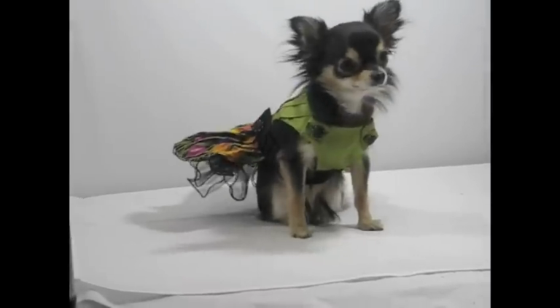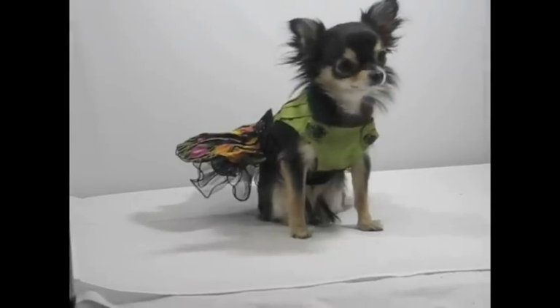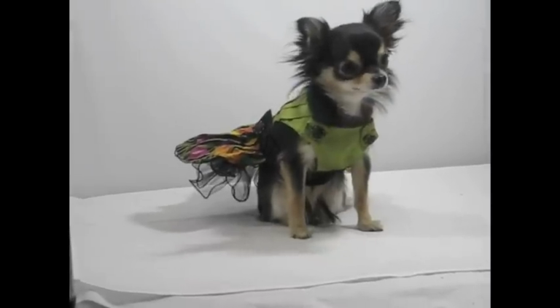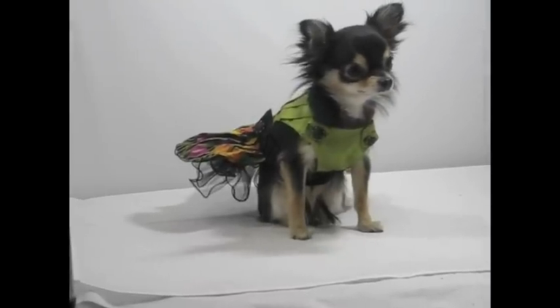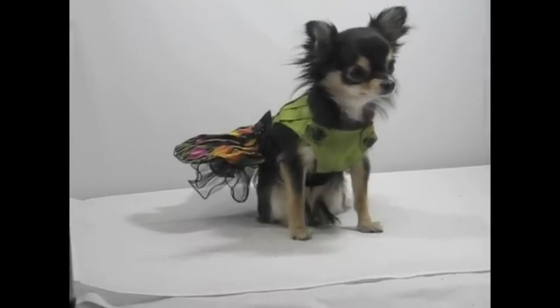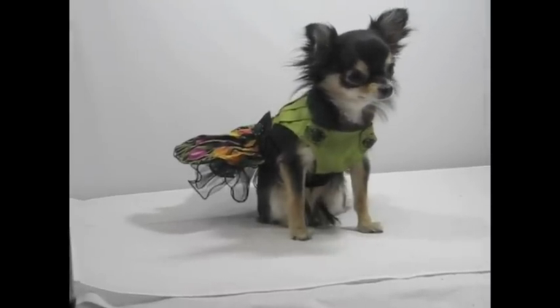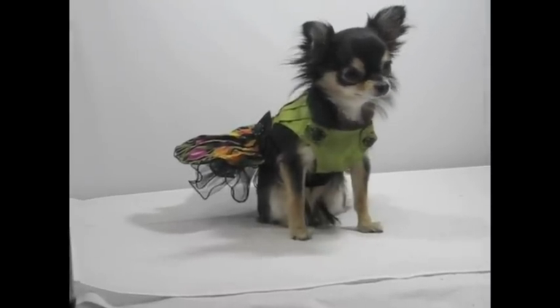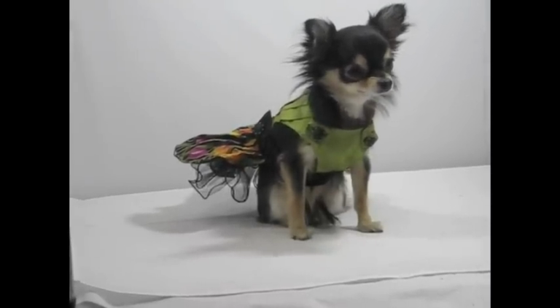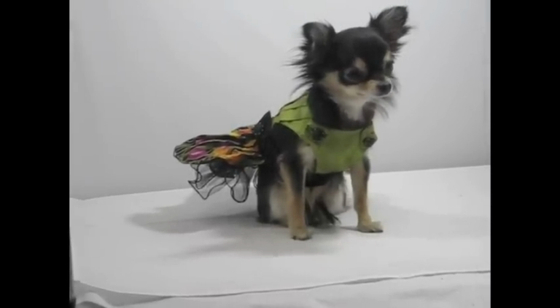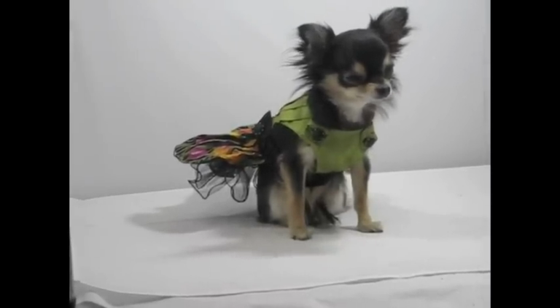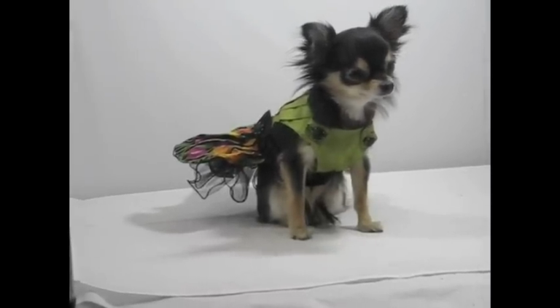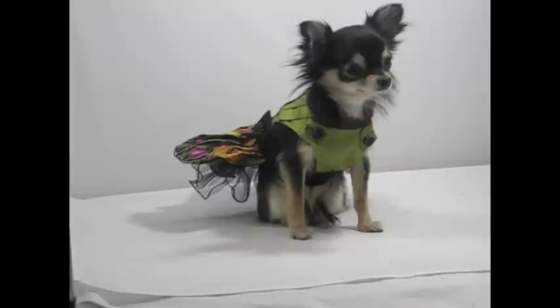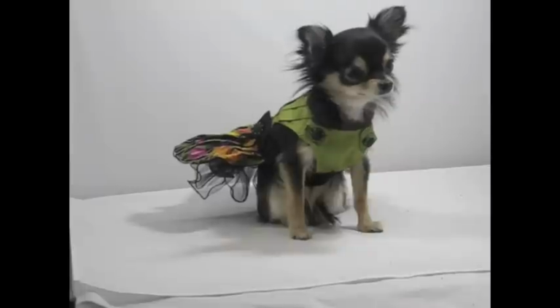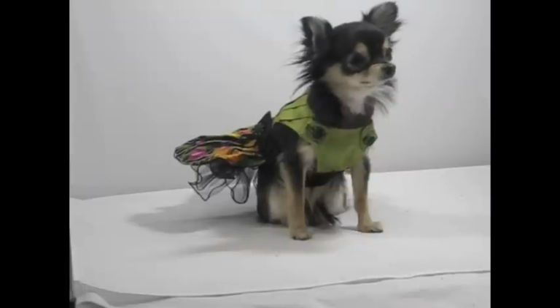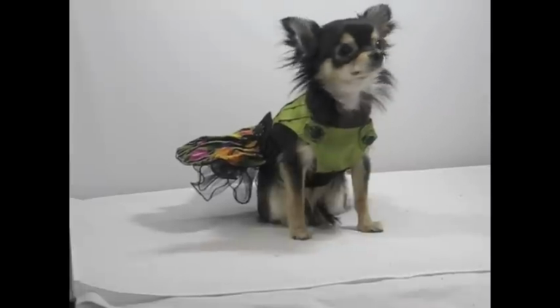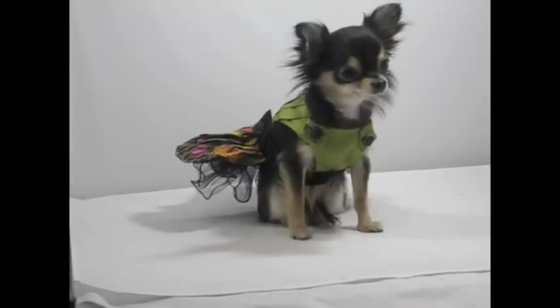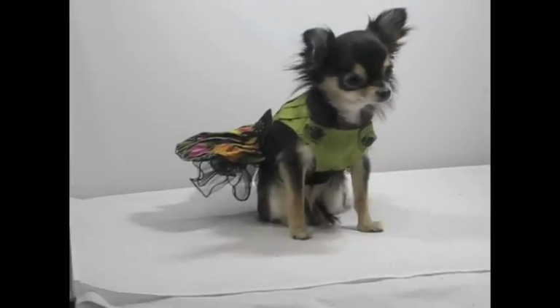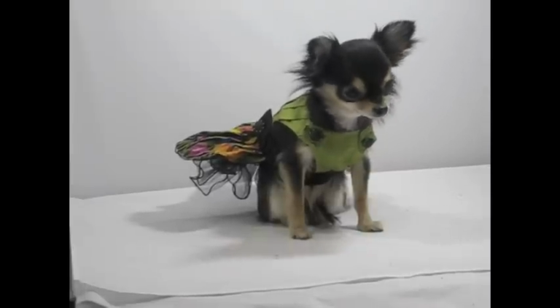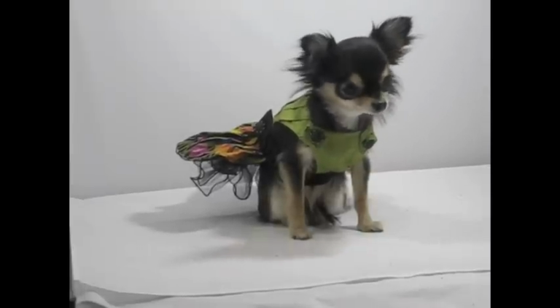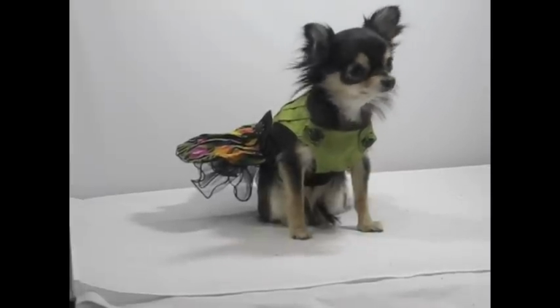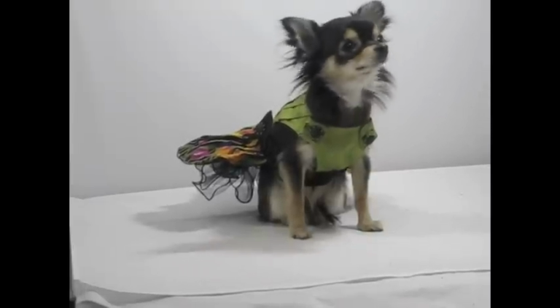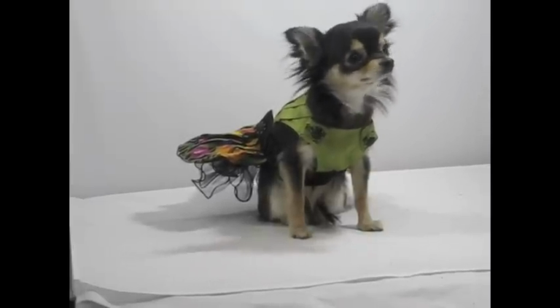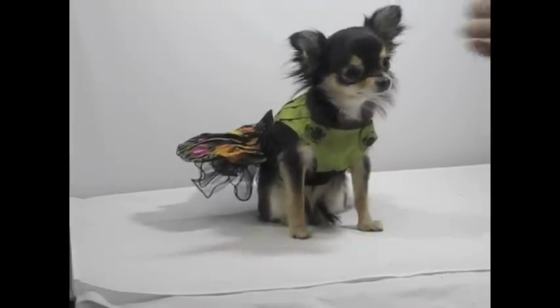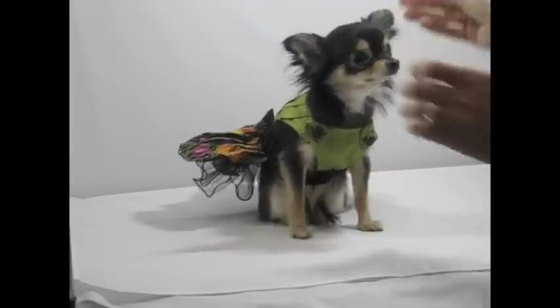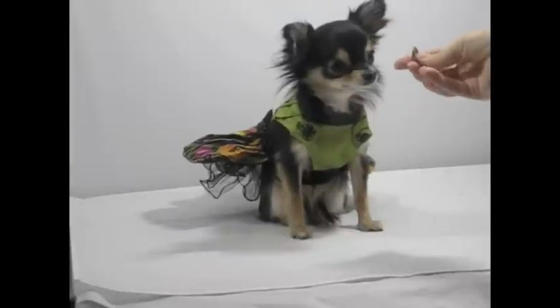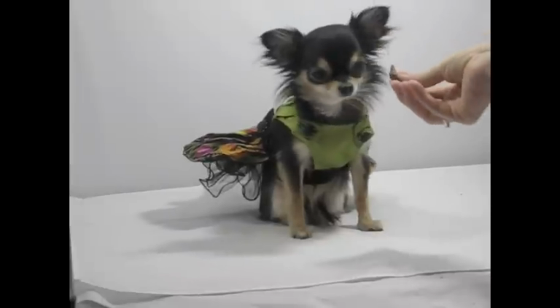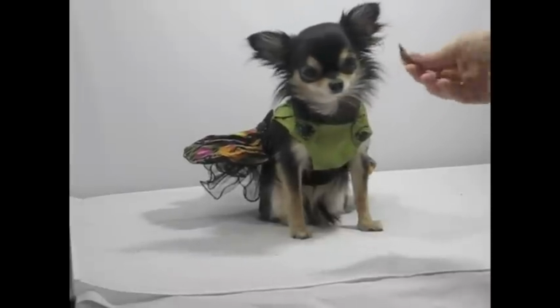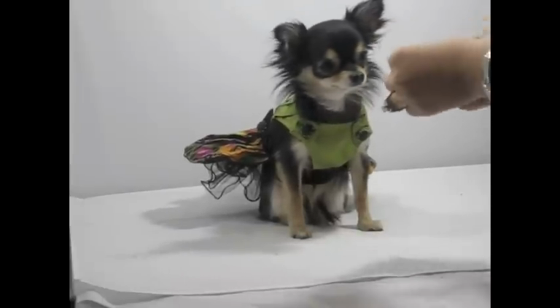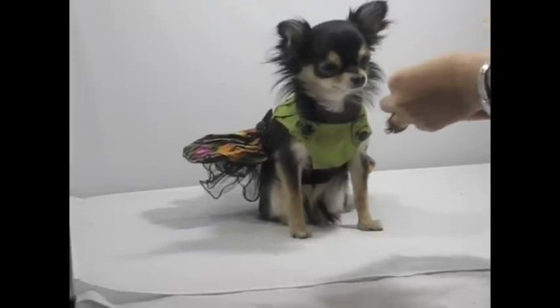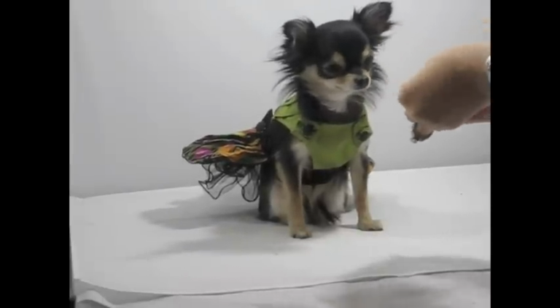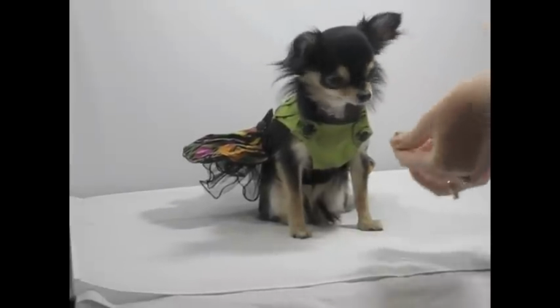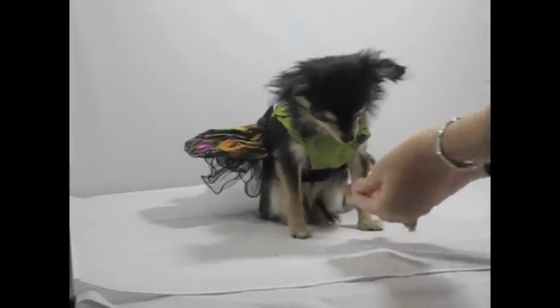Bebe wears a lot of pretty dresses that have really nice designs on the back of them. So I like to get pictures of her looking from behind so that you can see the back of the dress. What I do is I give her treats, and she gets to see what the treats are beforehand.